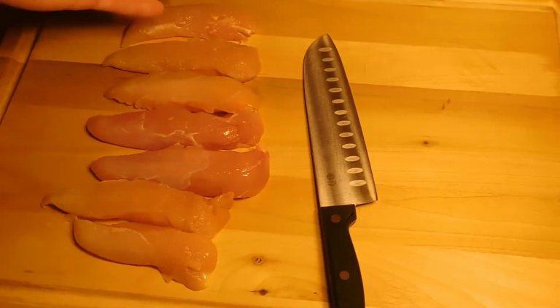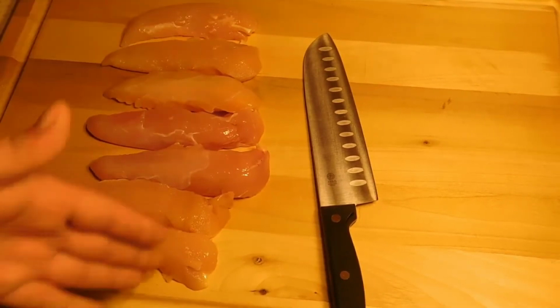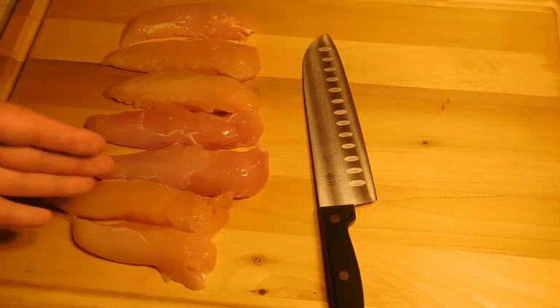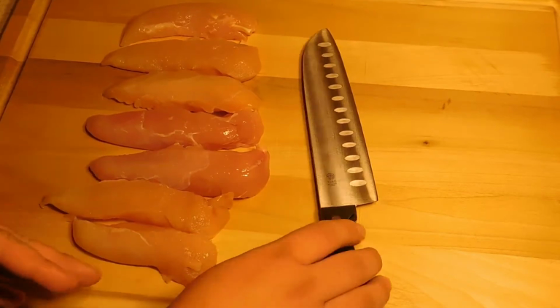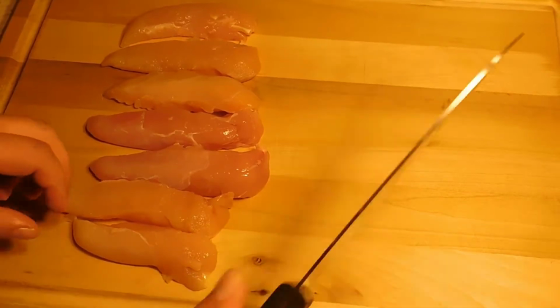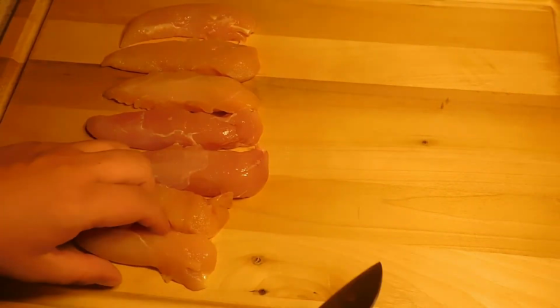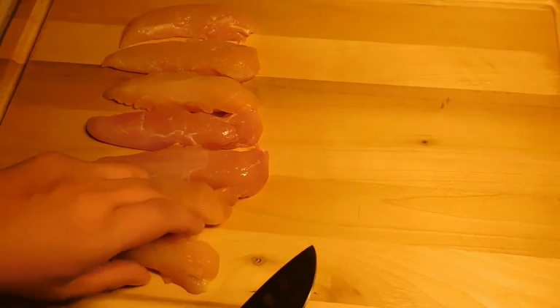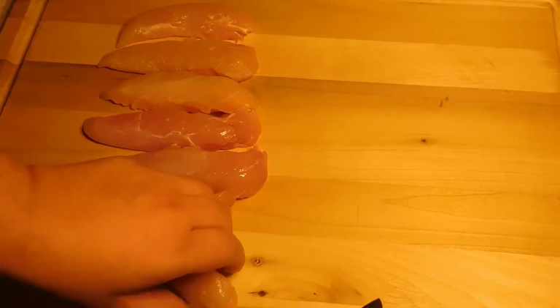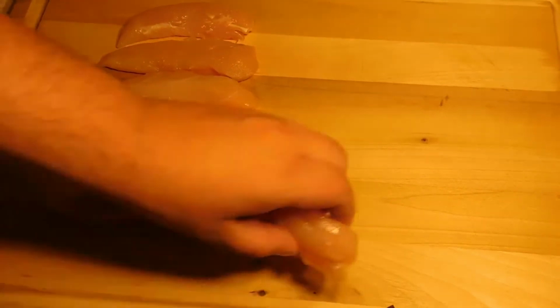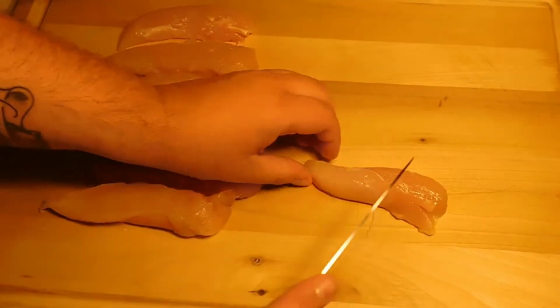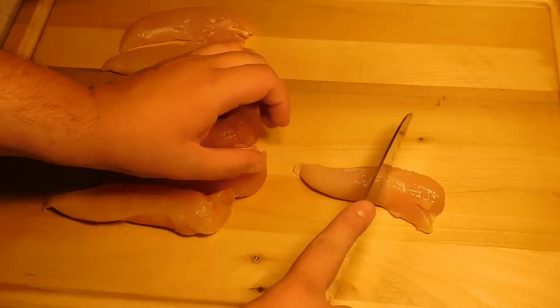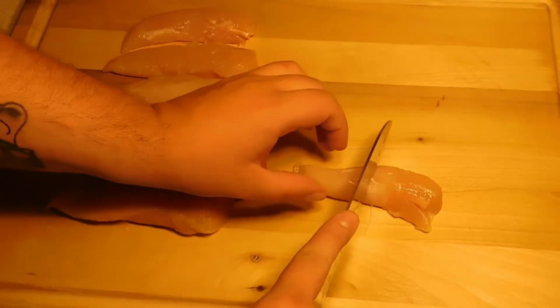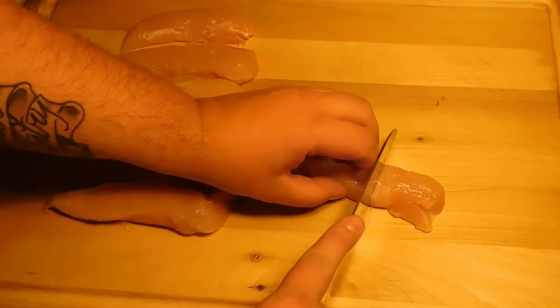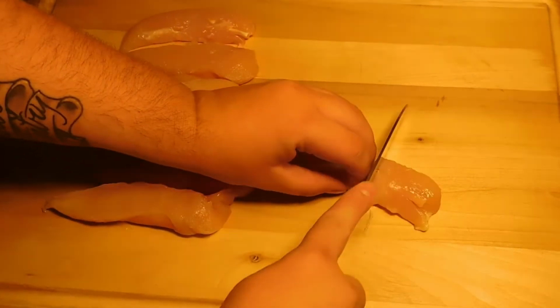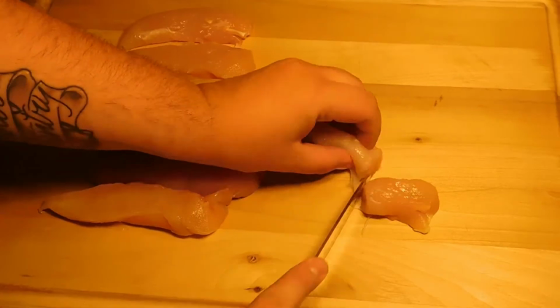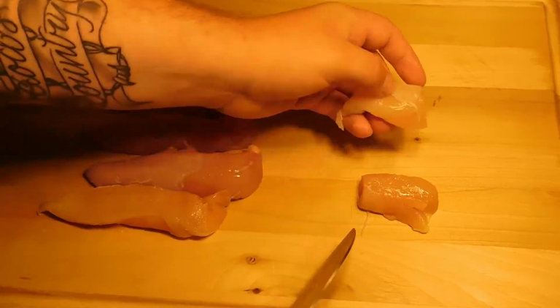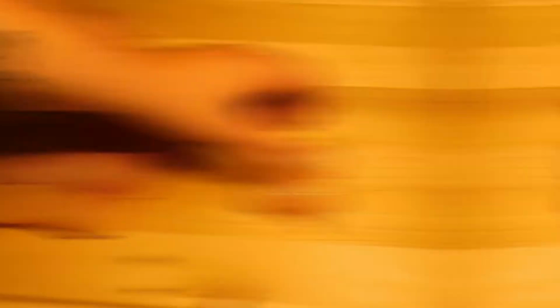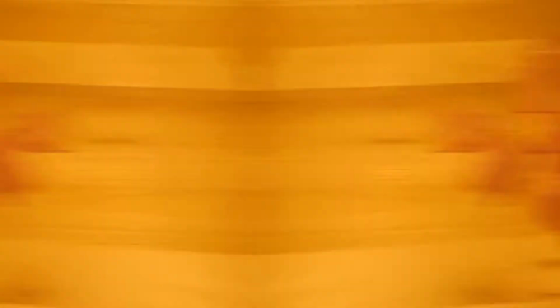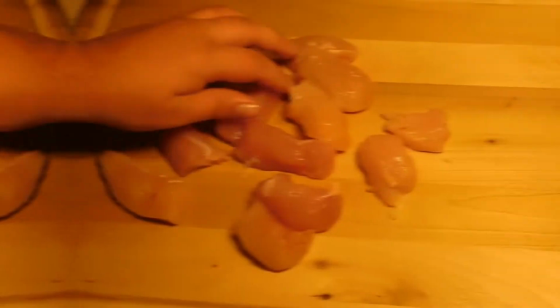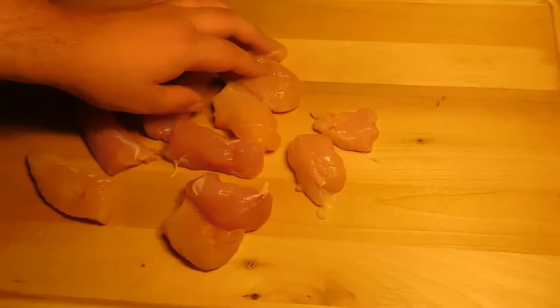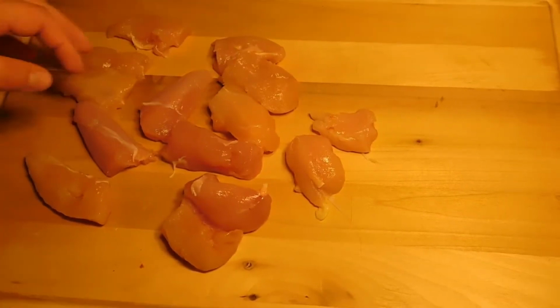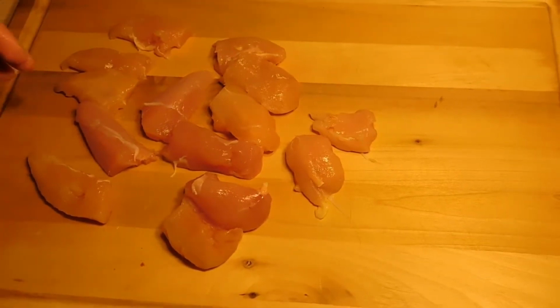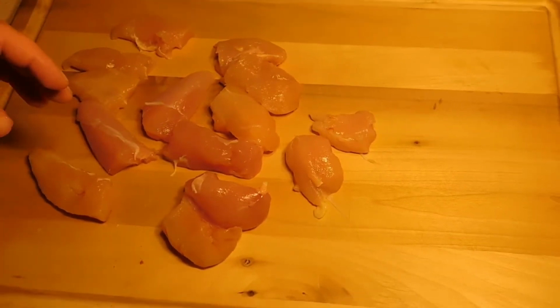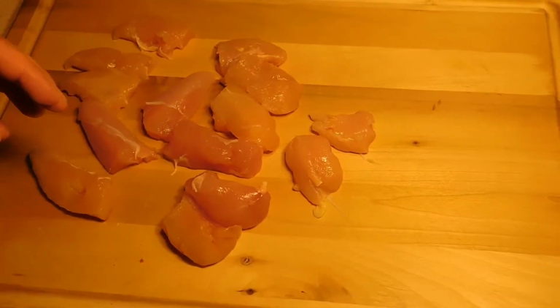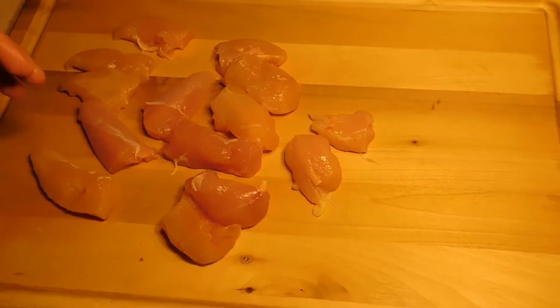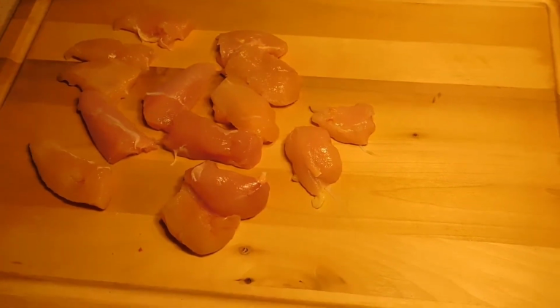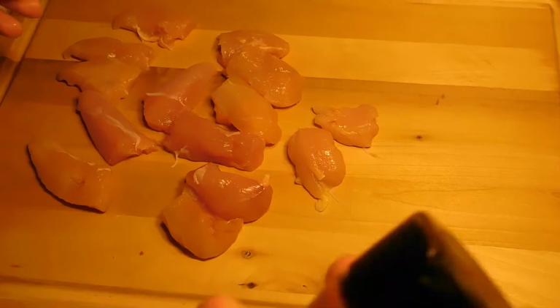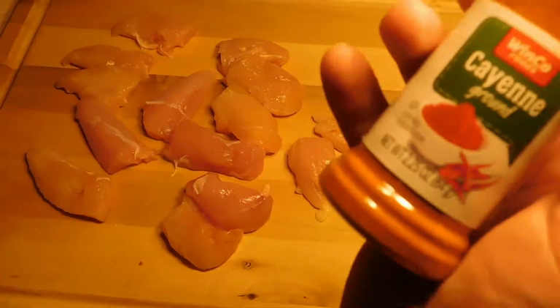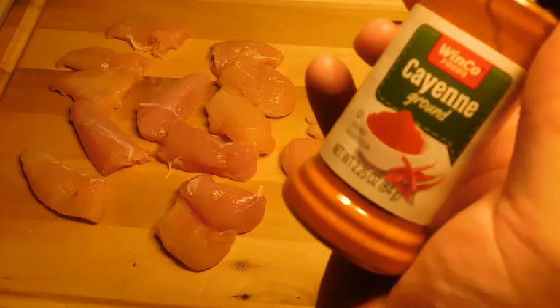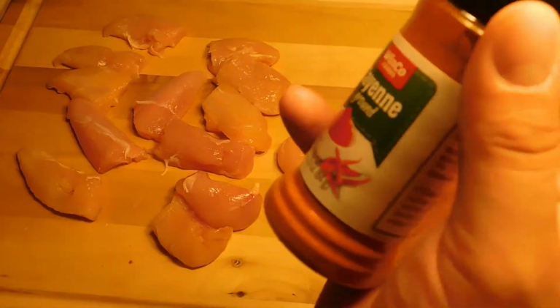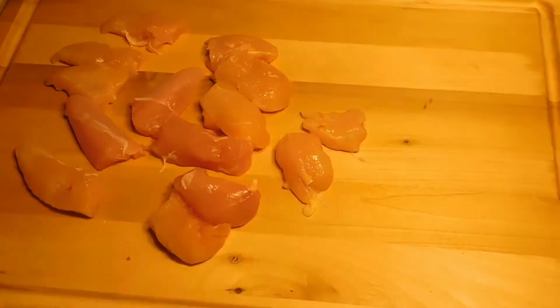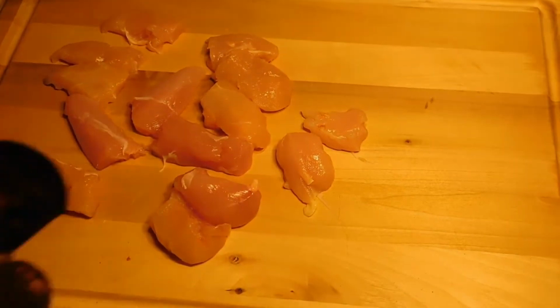We're going to start by taking our chicken tenderloins and we're just going to cut them in half, like so. Then we're going to go ahead and do a quick dusting of cayenne on our chicken.